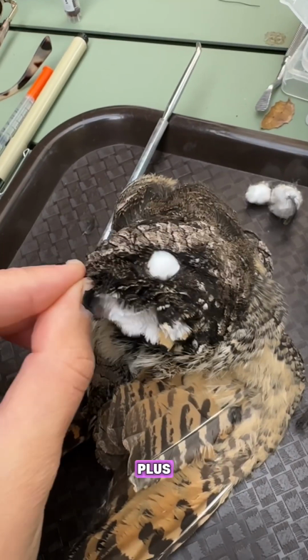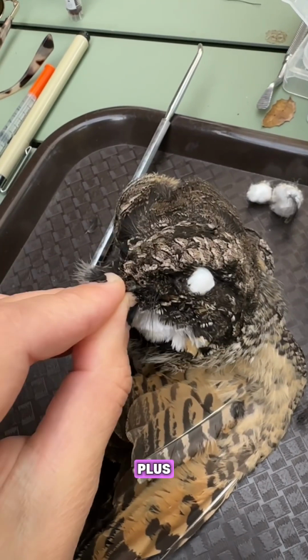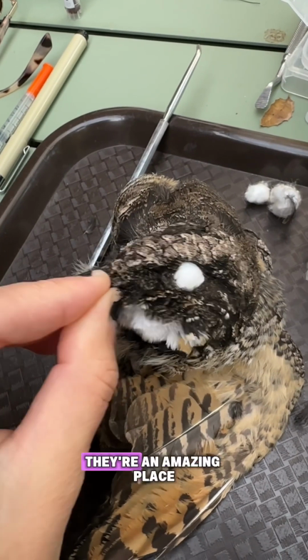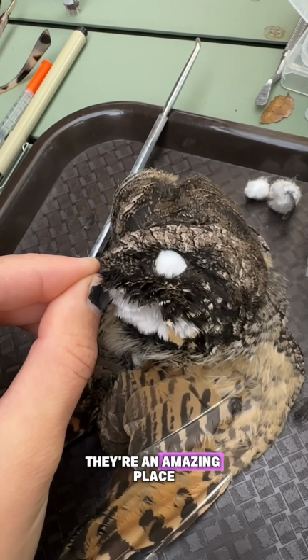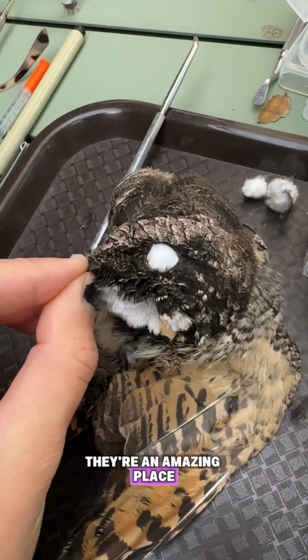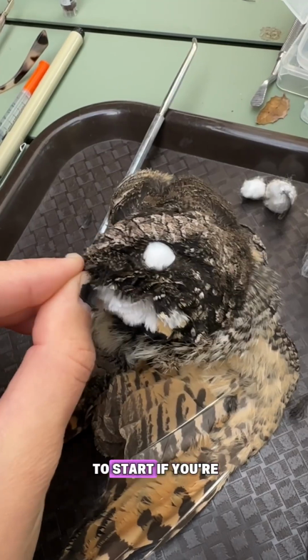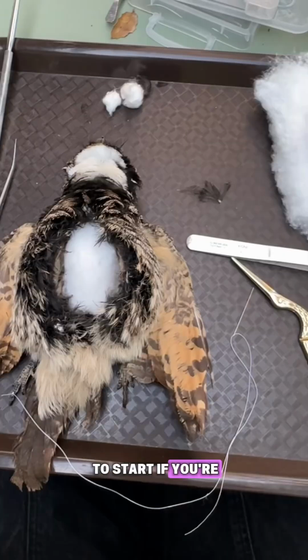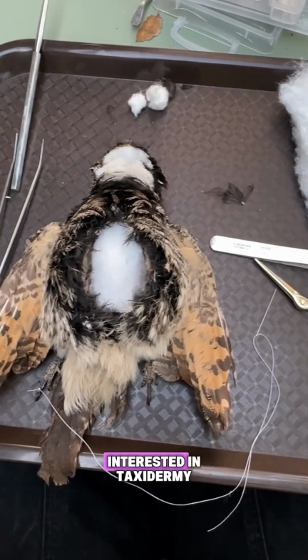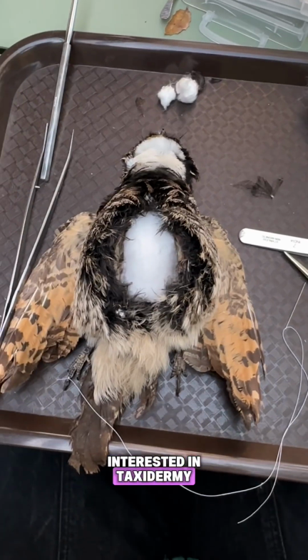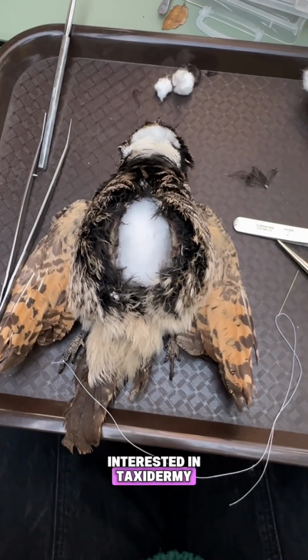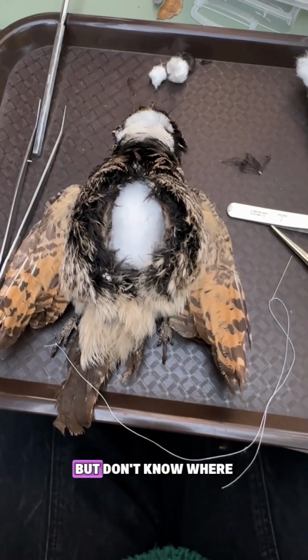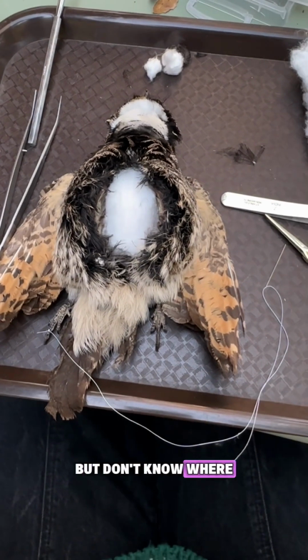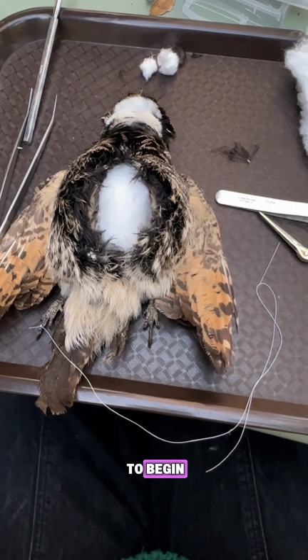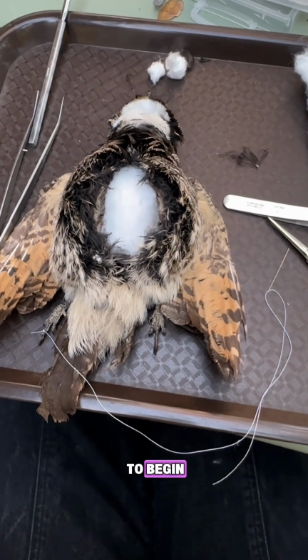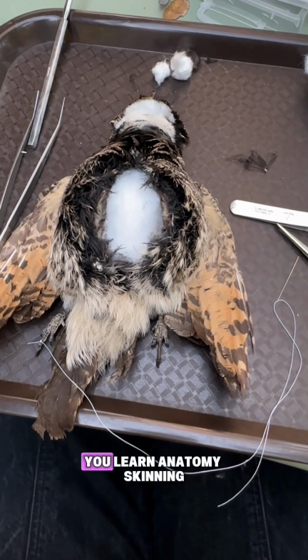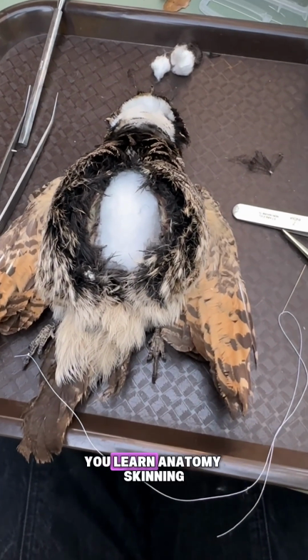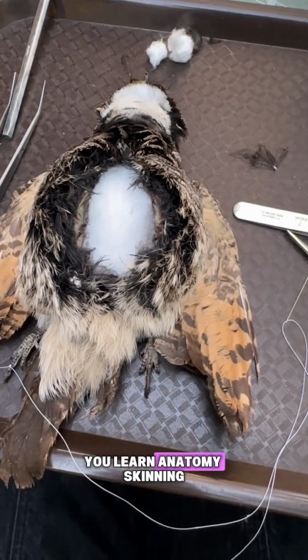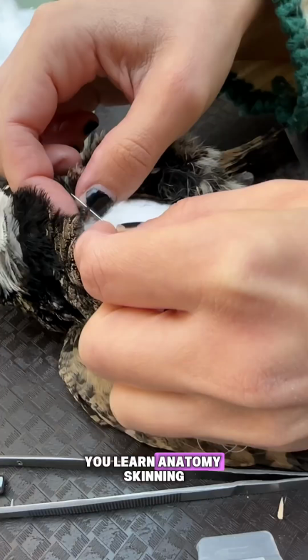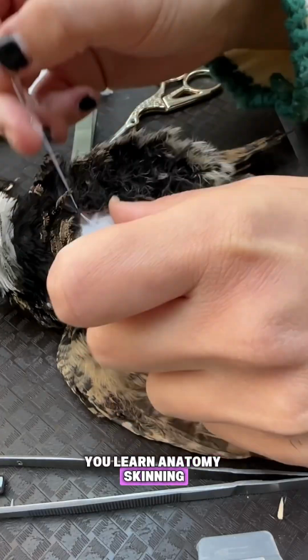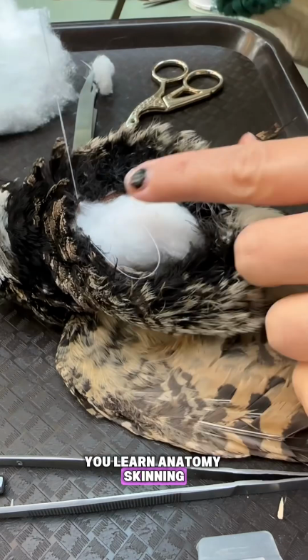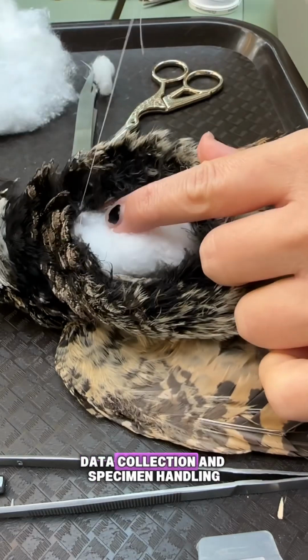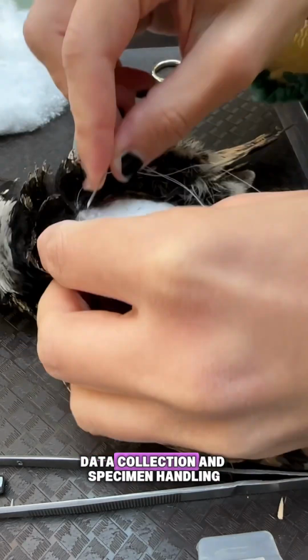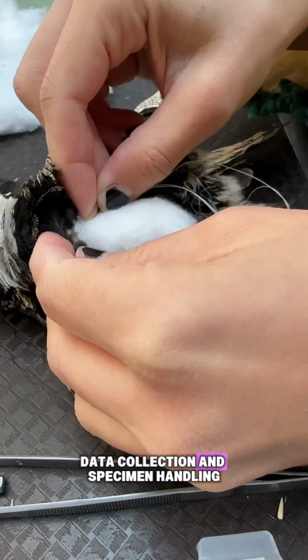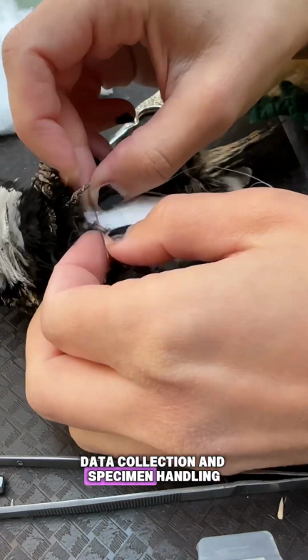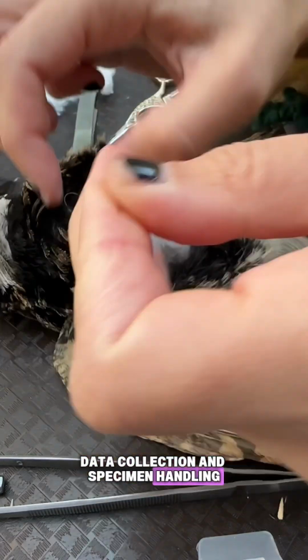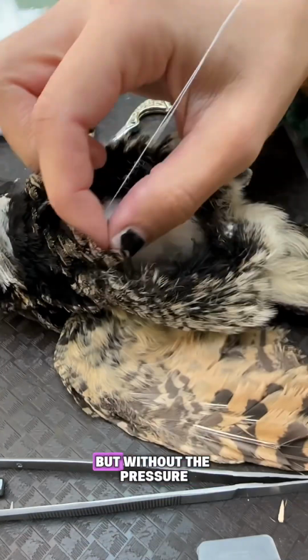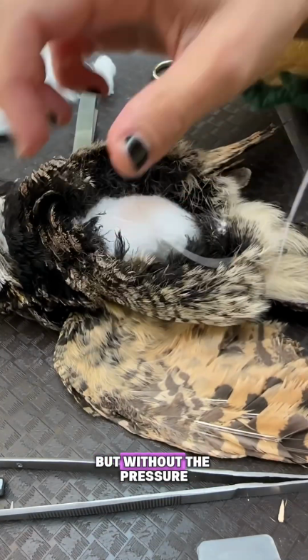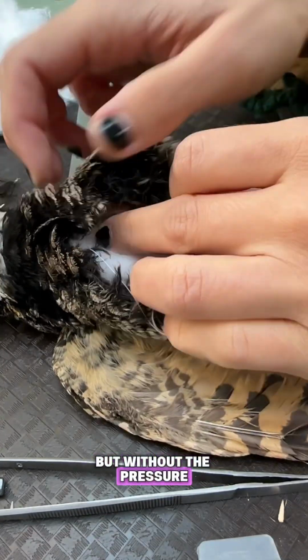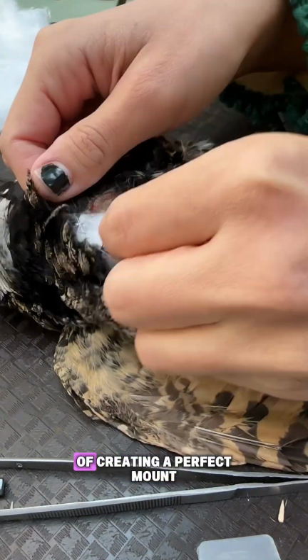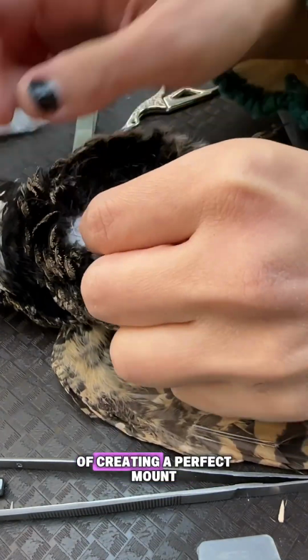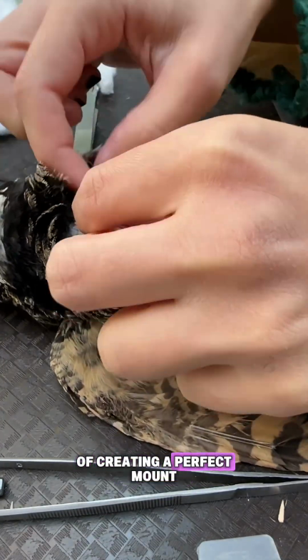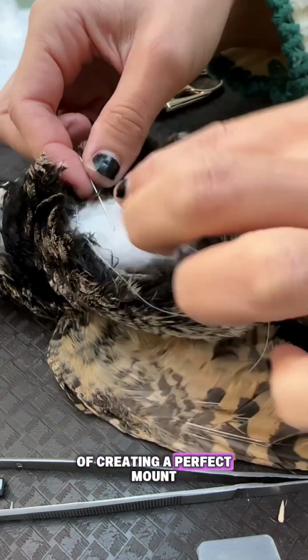Plus, they're an amazing place to start if you're interested in taxidermy but don't know where to begin. You learn anatomy, skinning, data collection, and specimen handling — but without the pressure of creating a perfect mount.